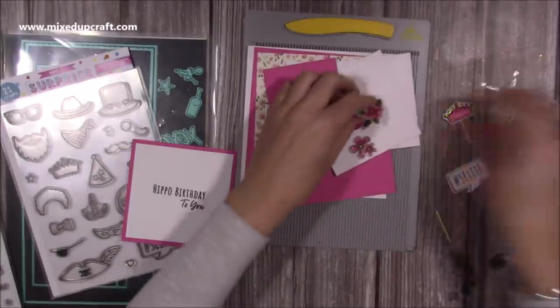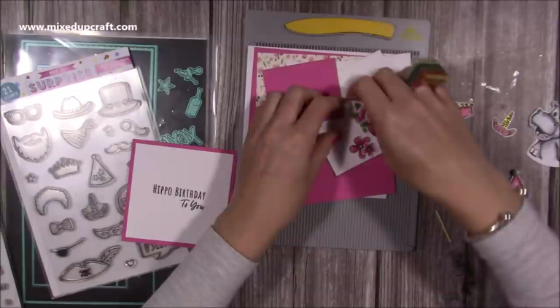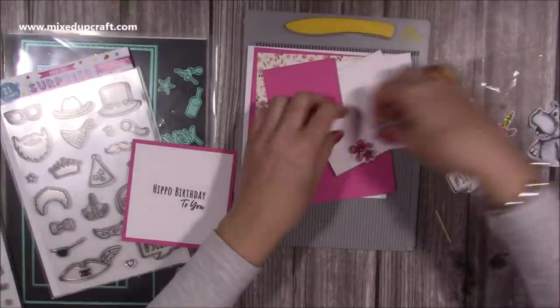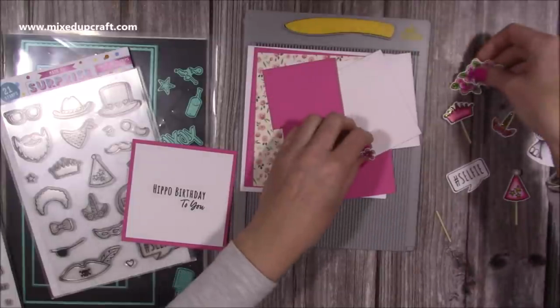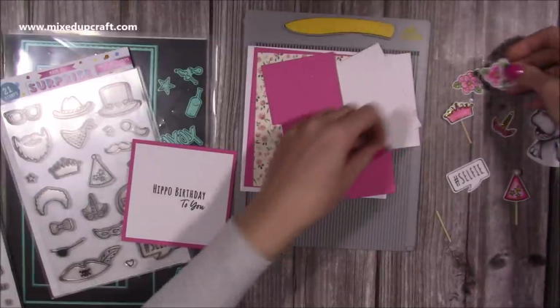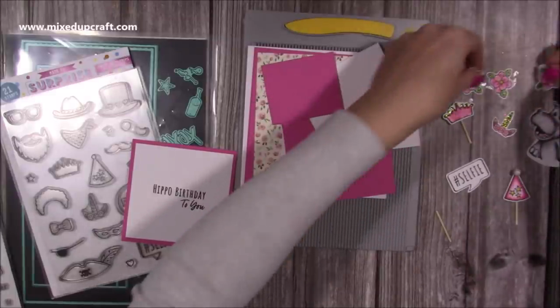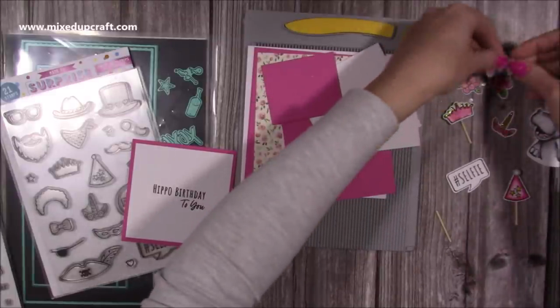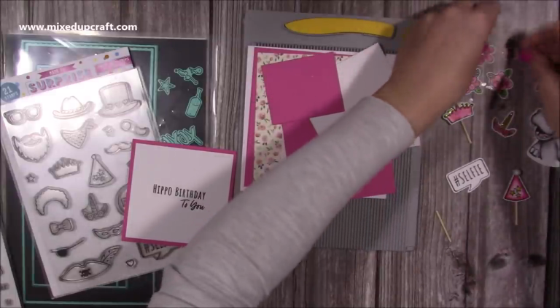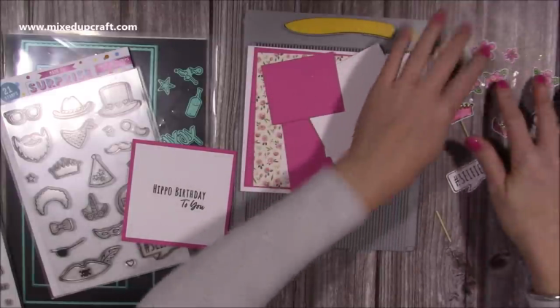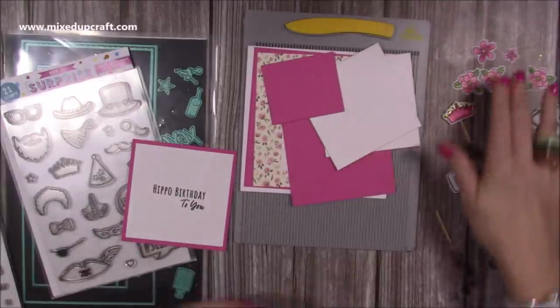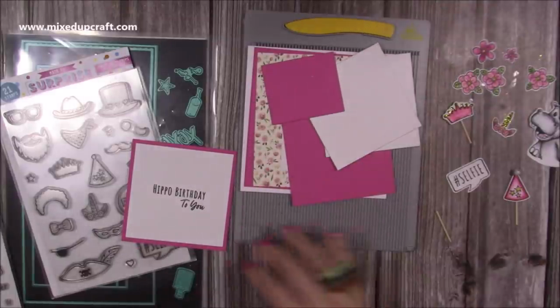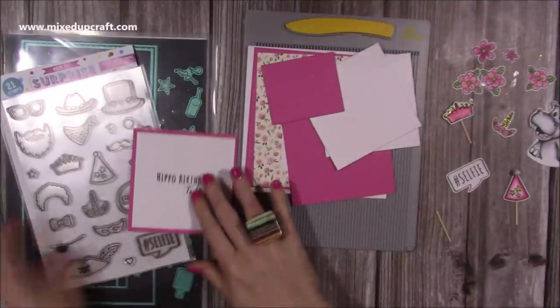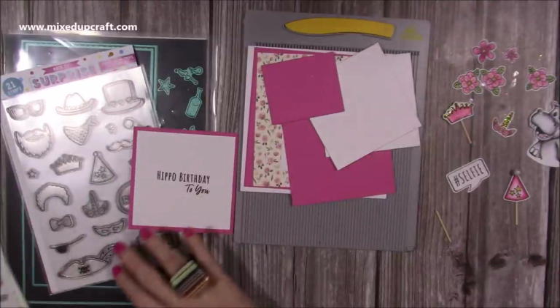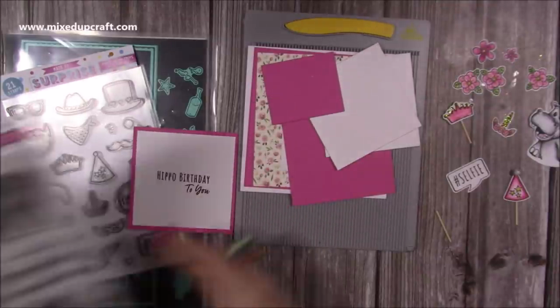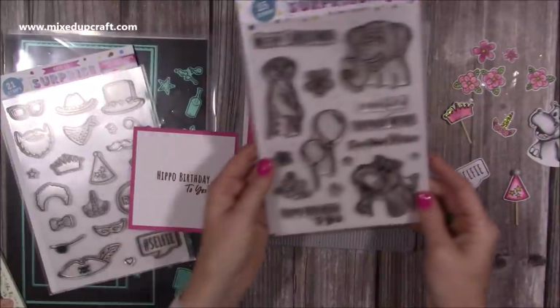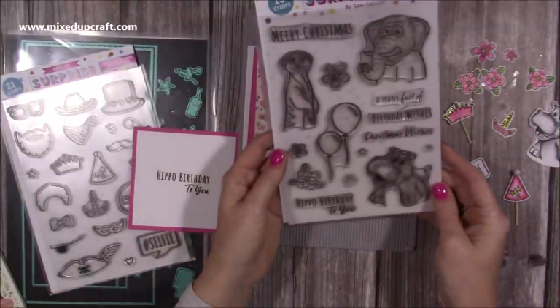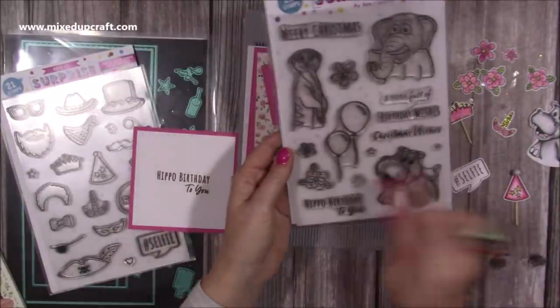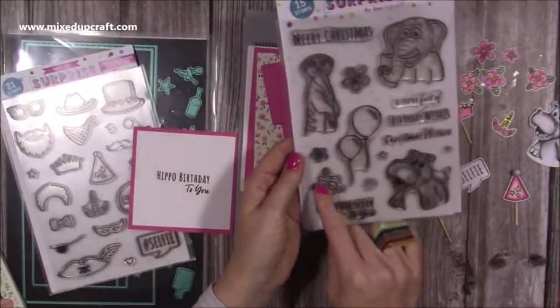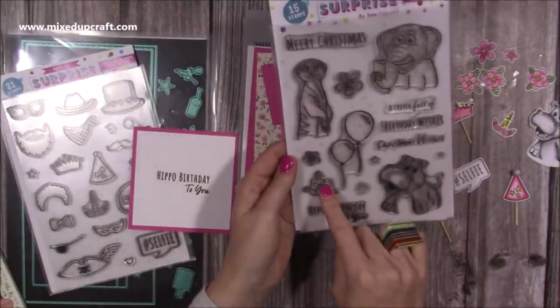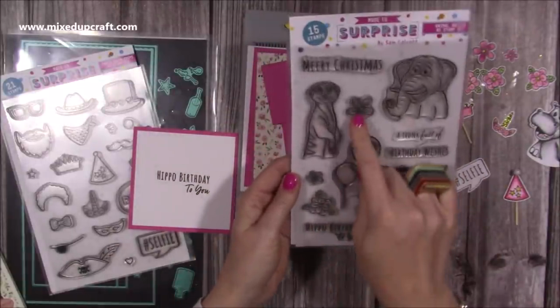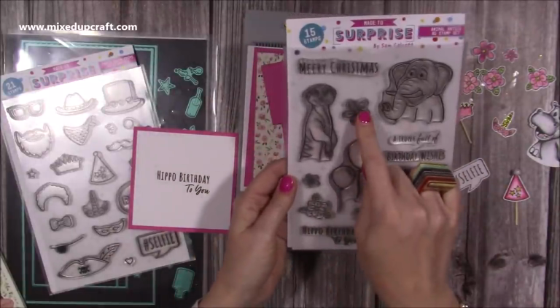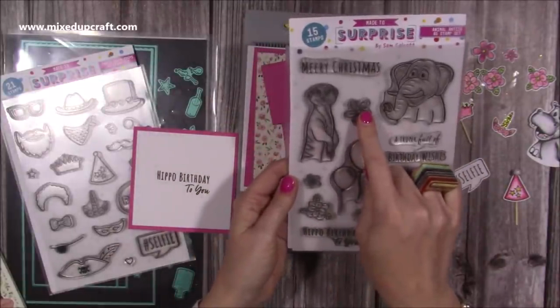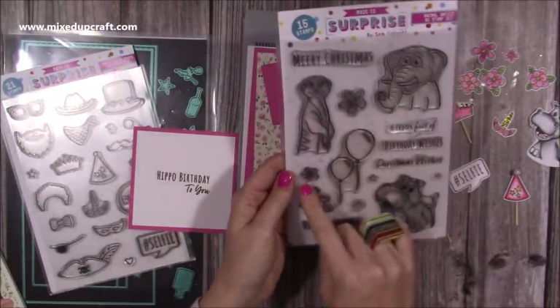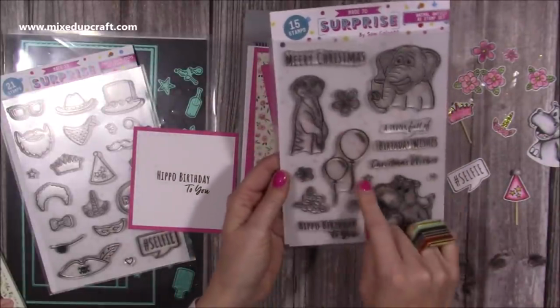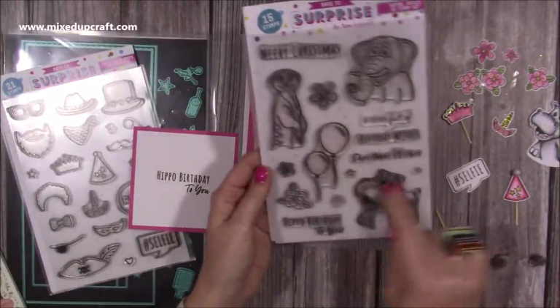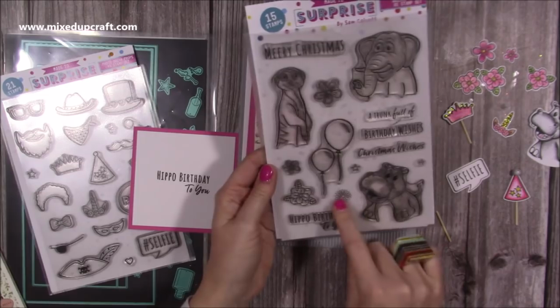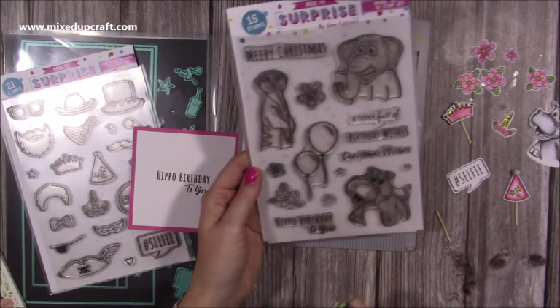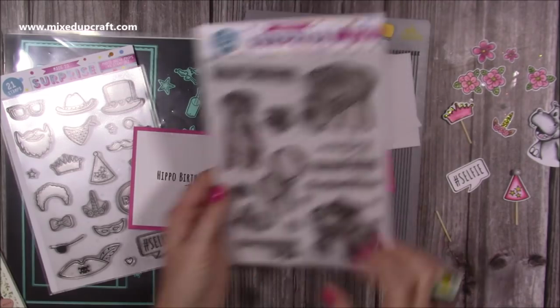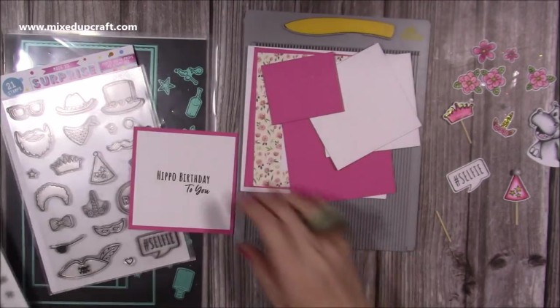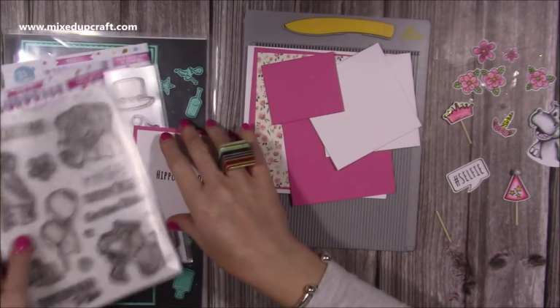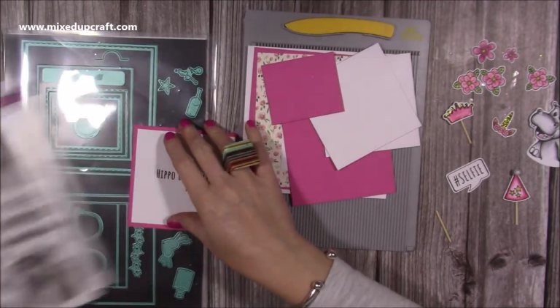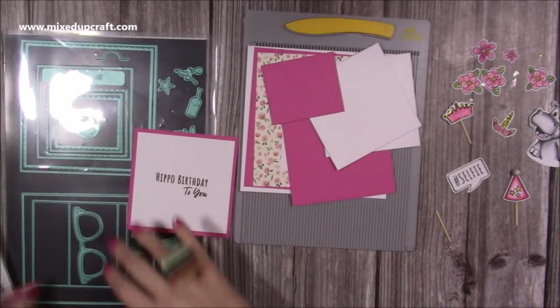I've also gone ahead and coloured and stamped the flowers — these come in the stamp set. You can see there are smaller ones too. You've got some stars, and there's another flower there as well. There's quite a lot in there.